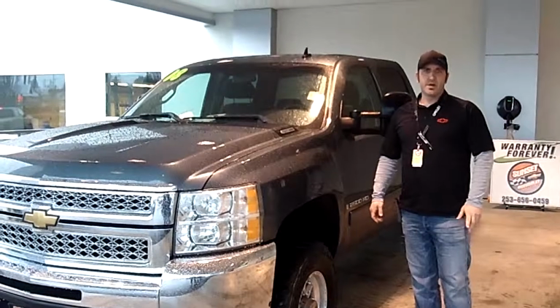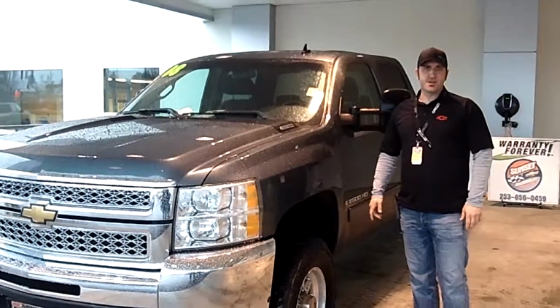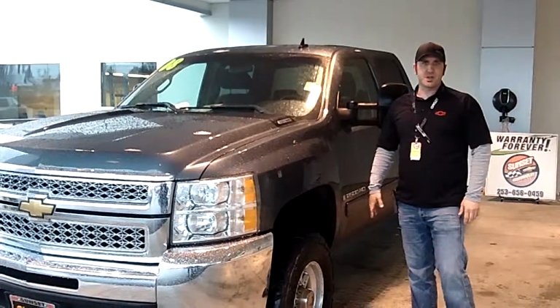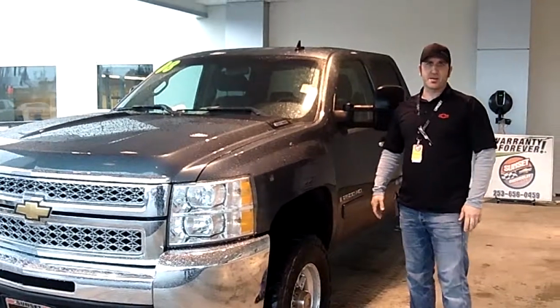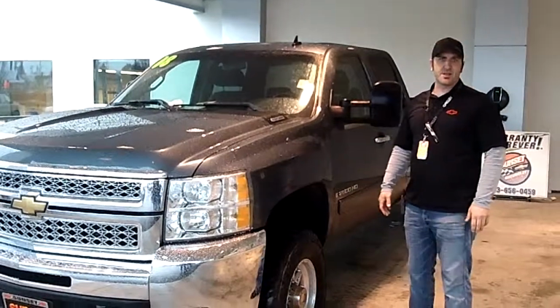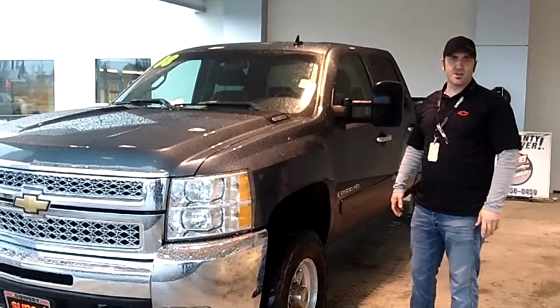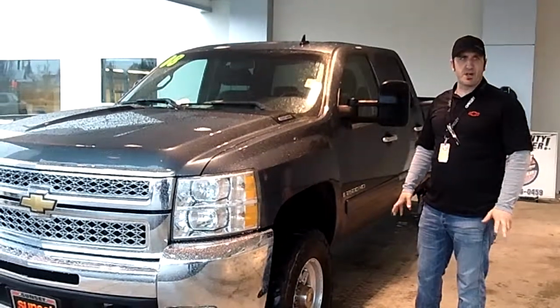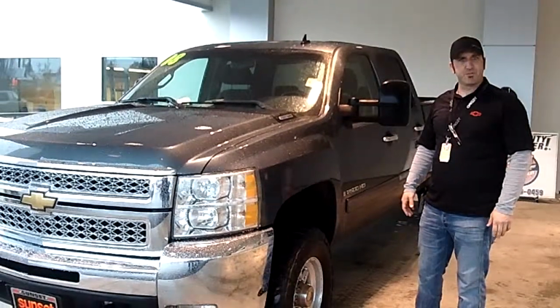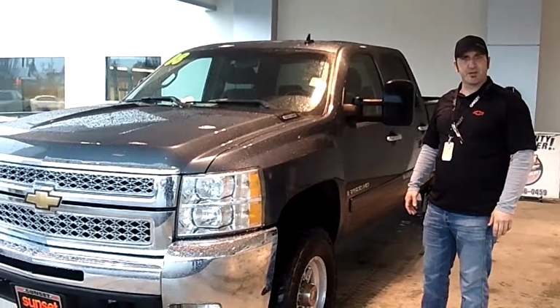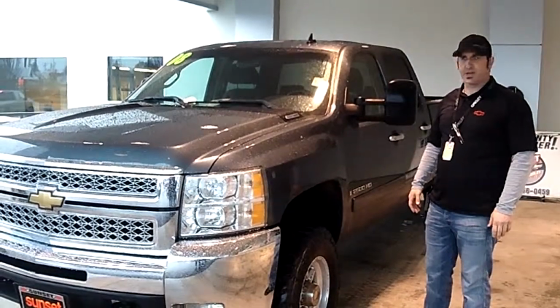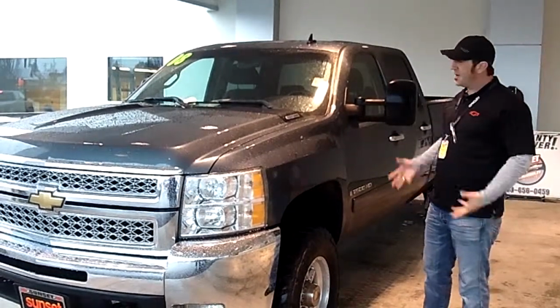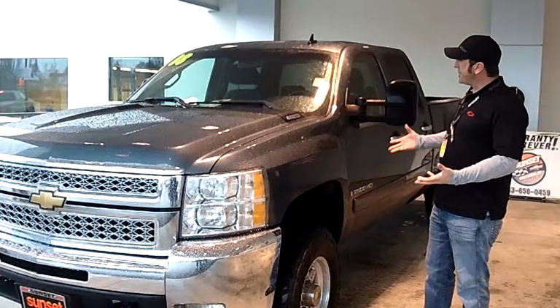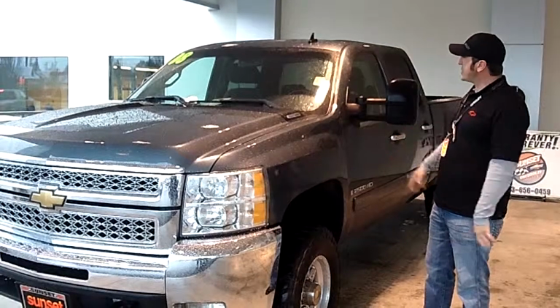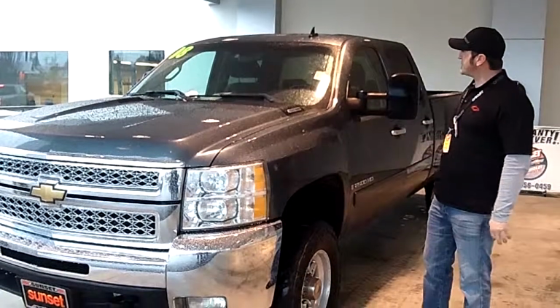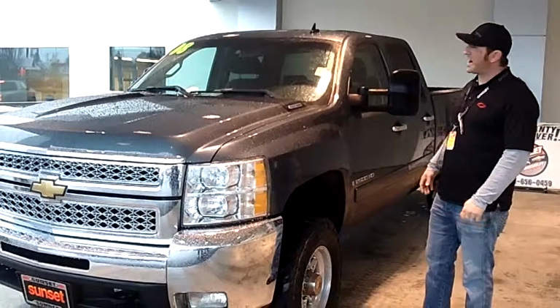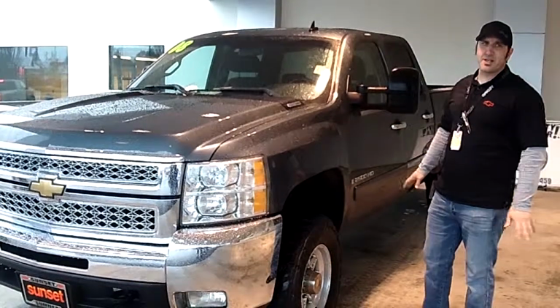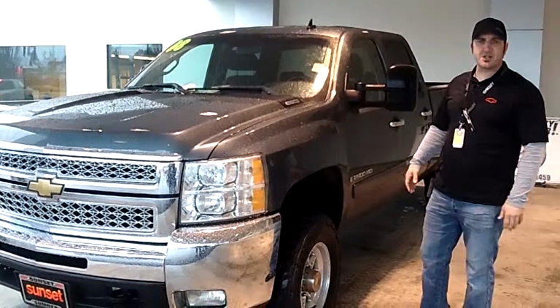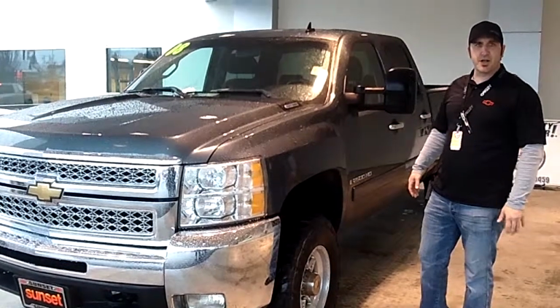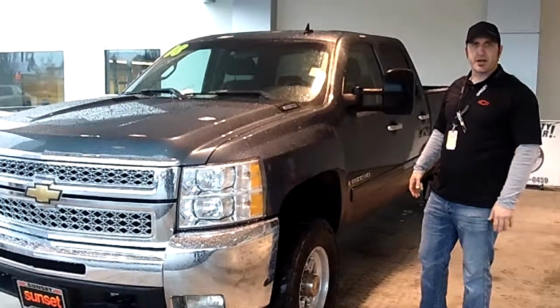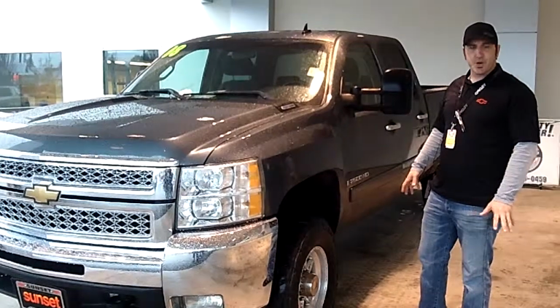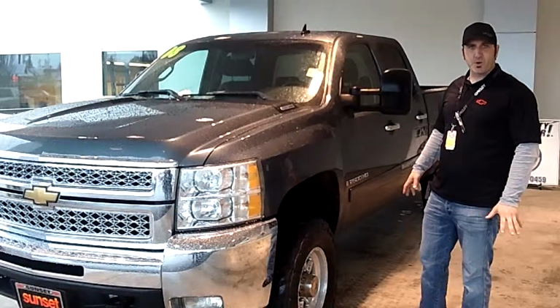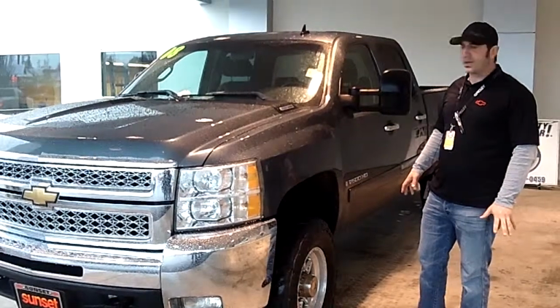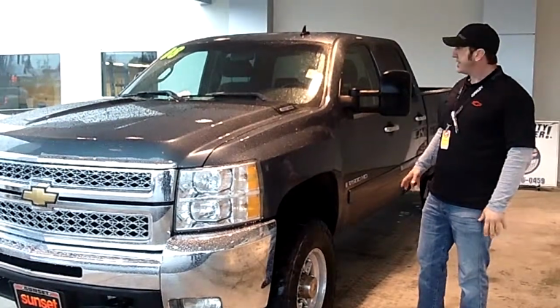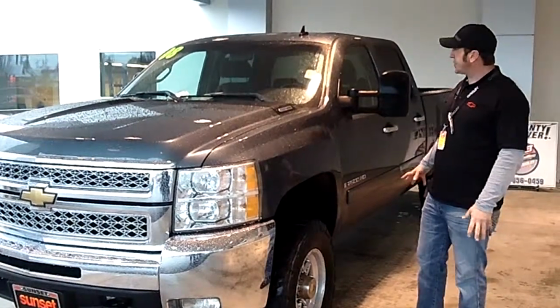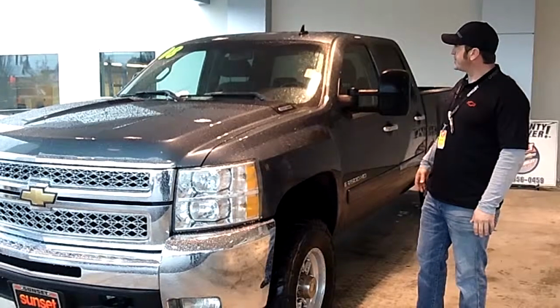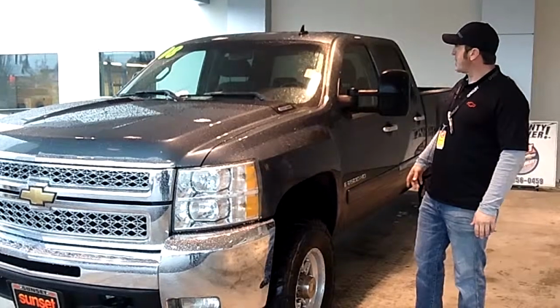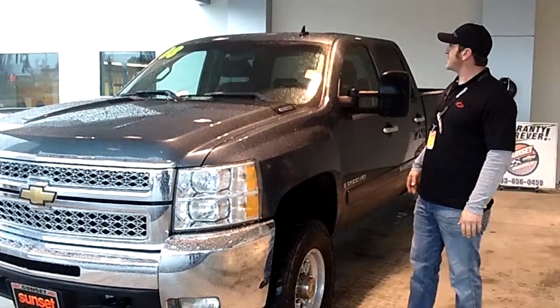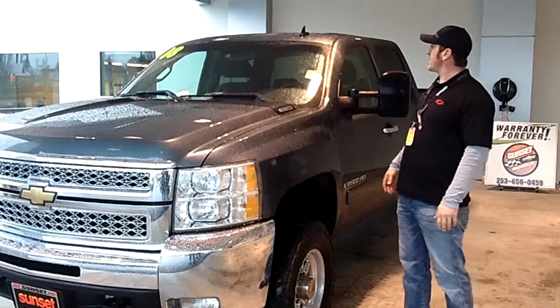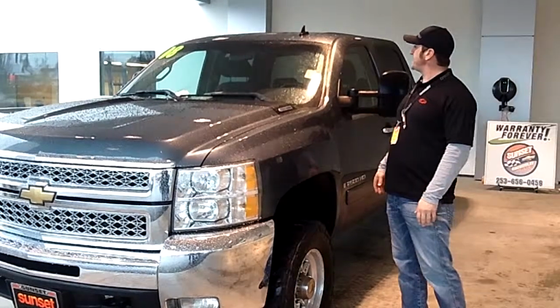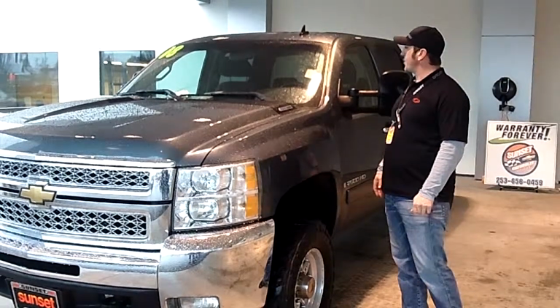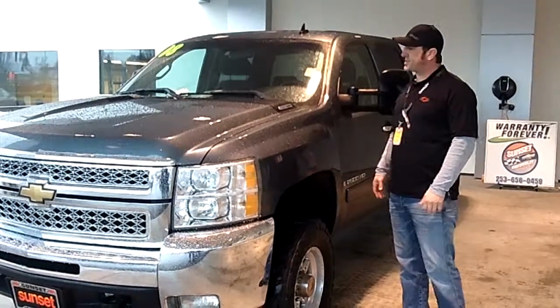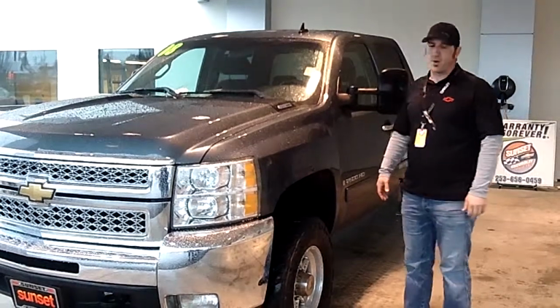Hey there, this is Jason Kinman at Sunset Chevrolet in beautiful downtown Sumner. I'm going to show you a 2008 Chevrolet 3/4-ton crew cab short box, stock number PT-464.